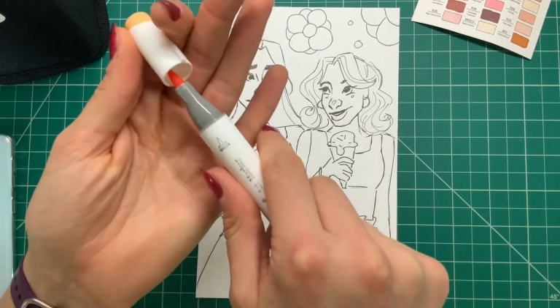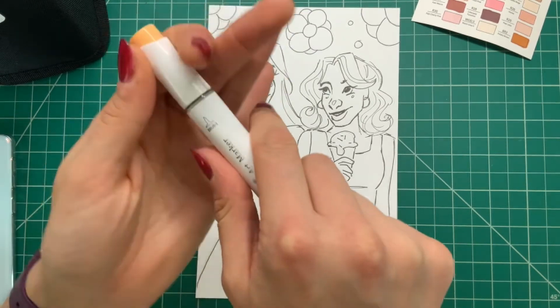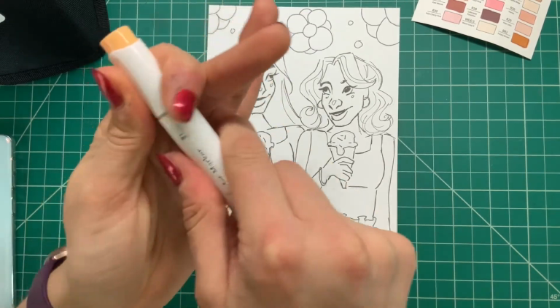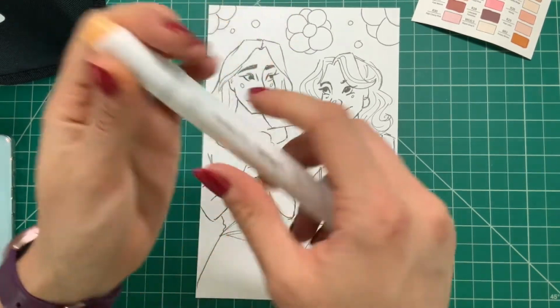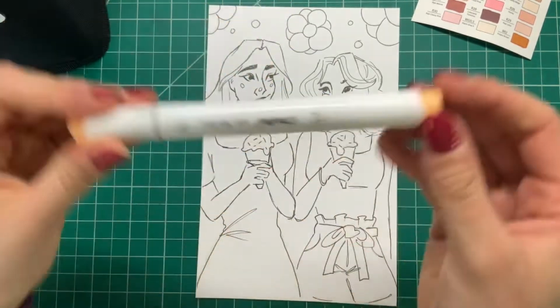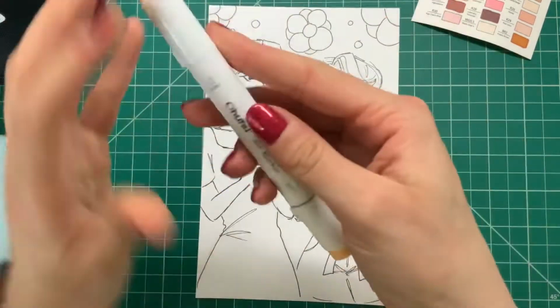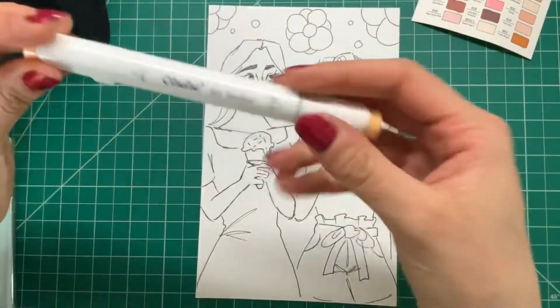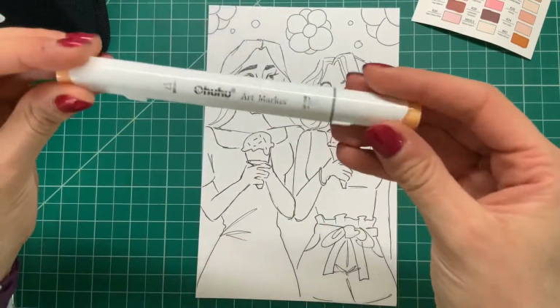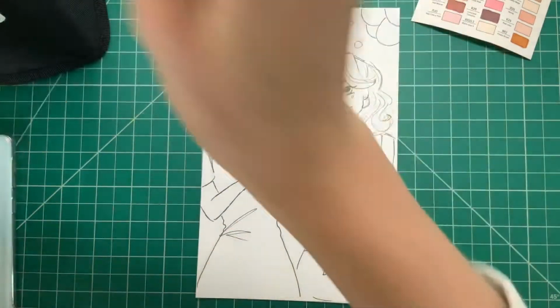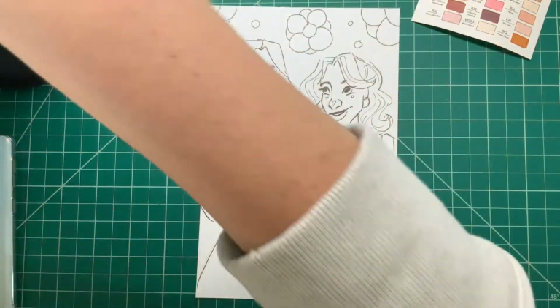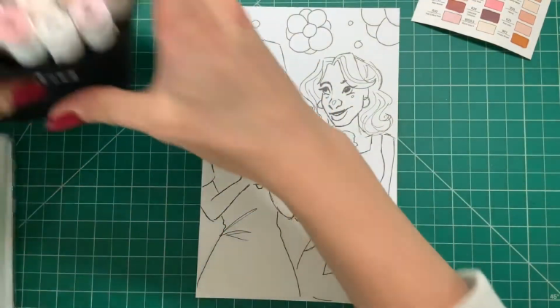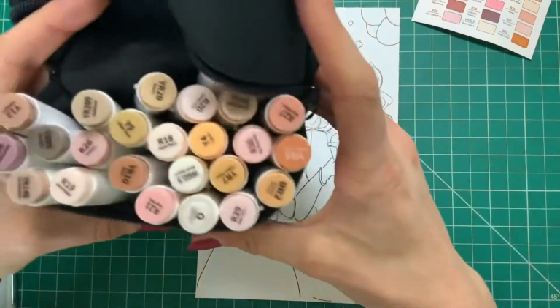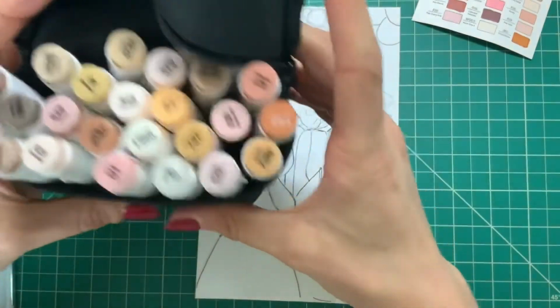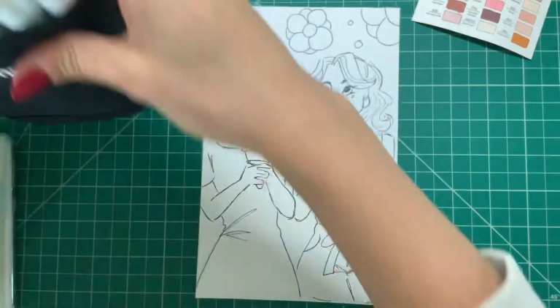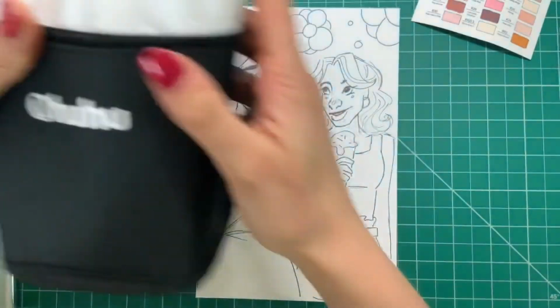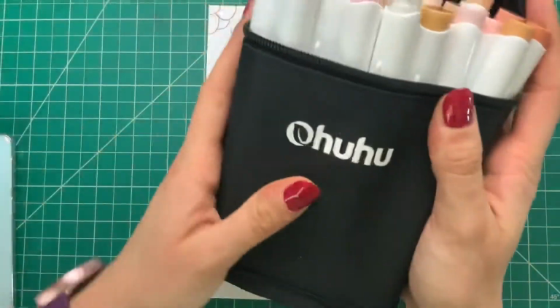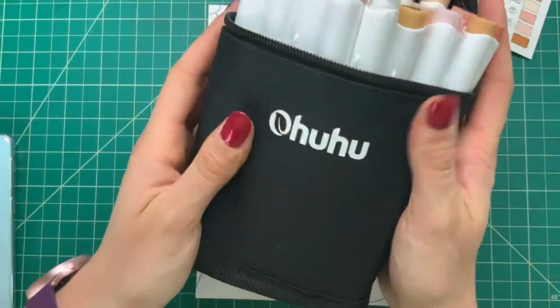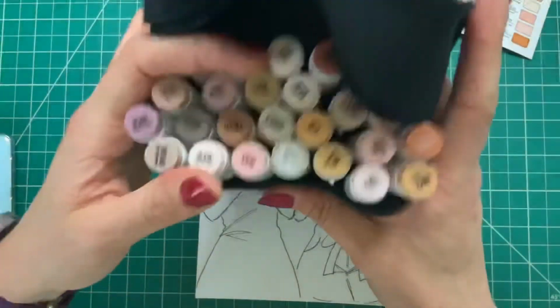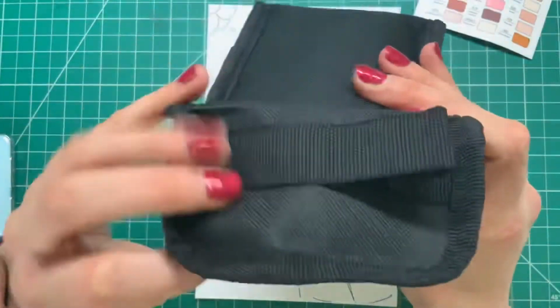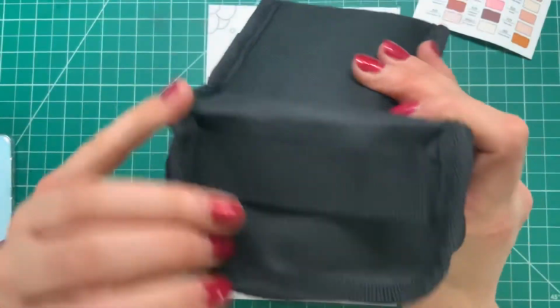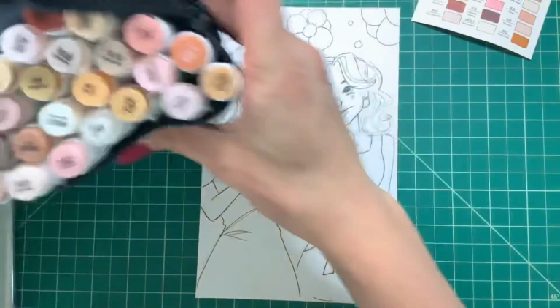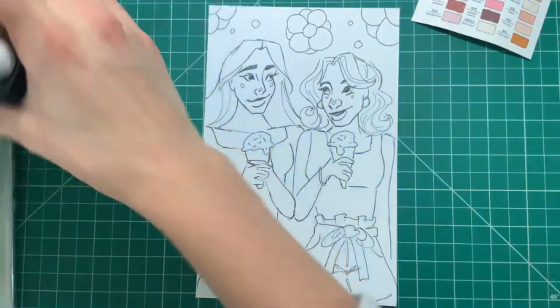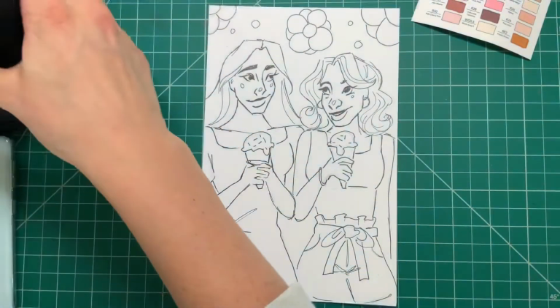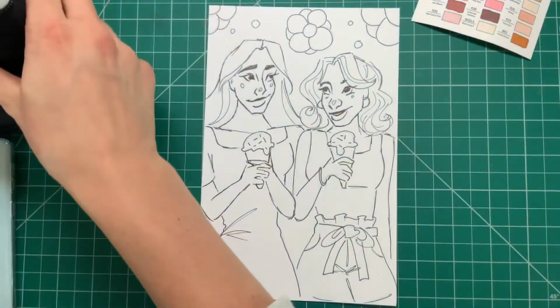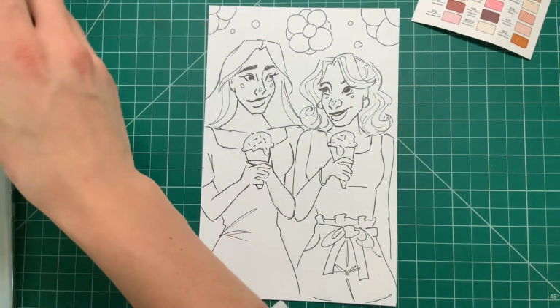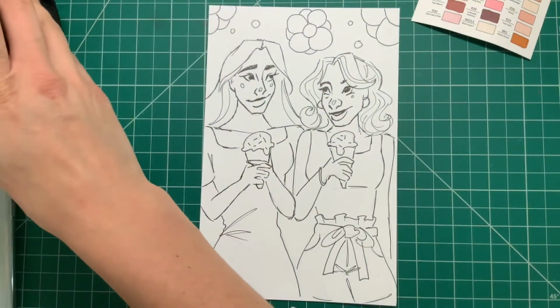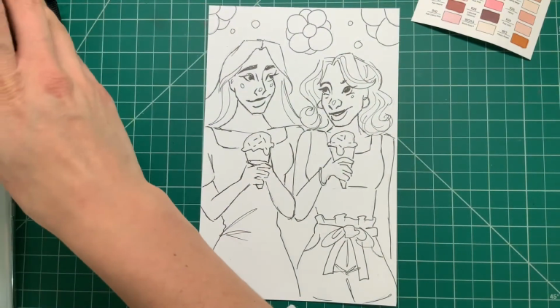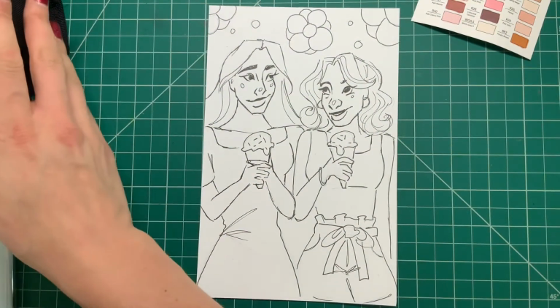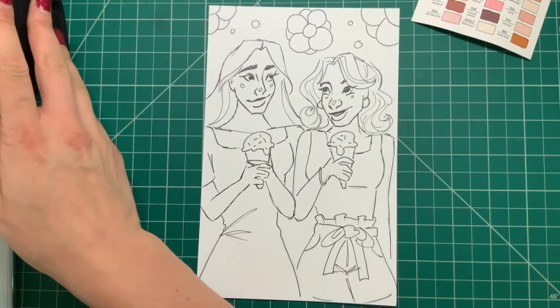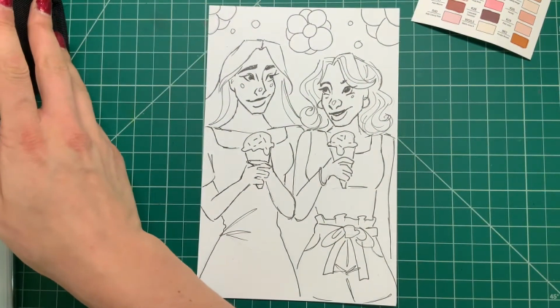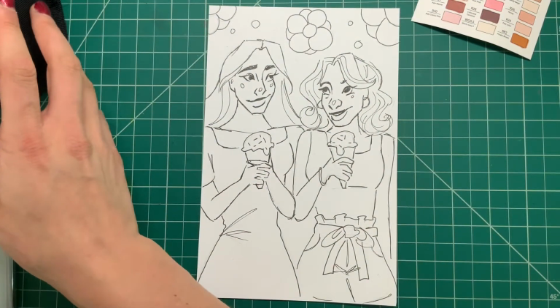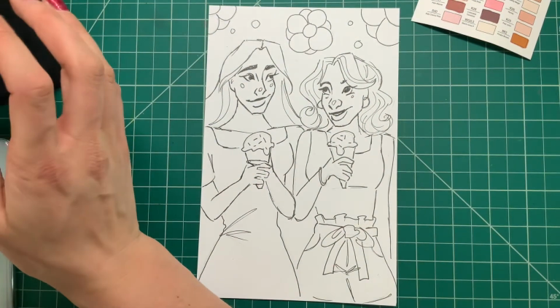These are not fine tip markers — they actually have a brush tip like the Copic sketches. As far as my experience, they are the closest thing to a Copic marker without spending that much money. I personally love the Ohuhu markers.